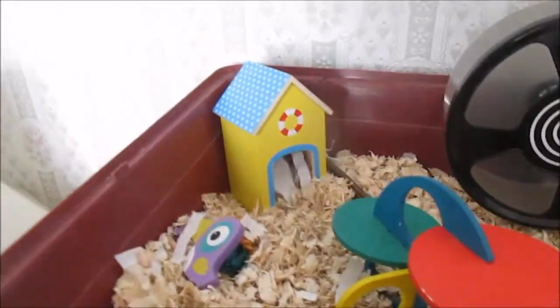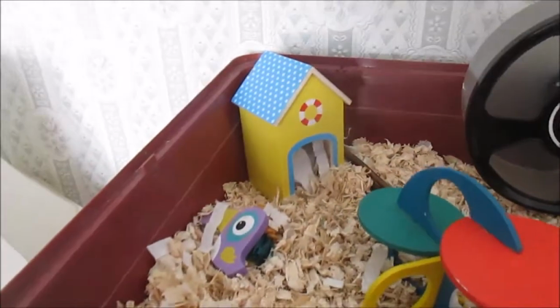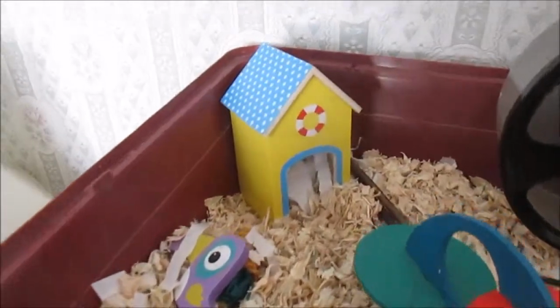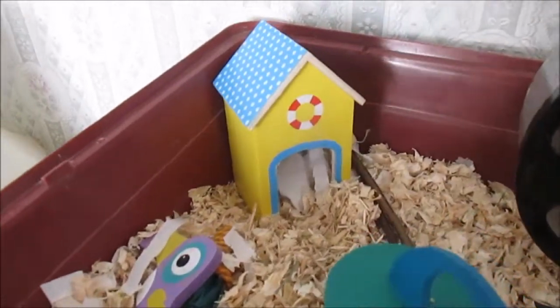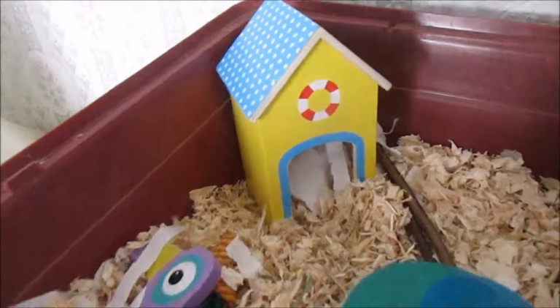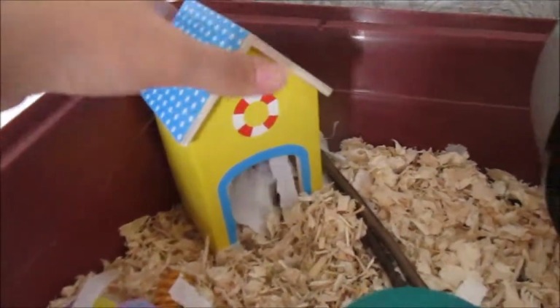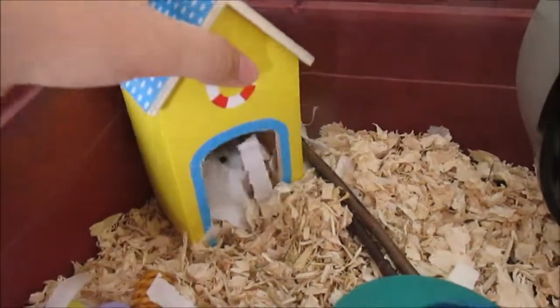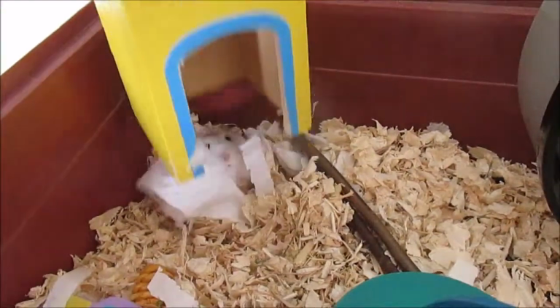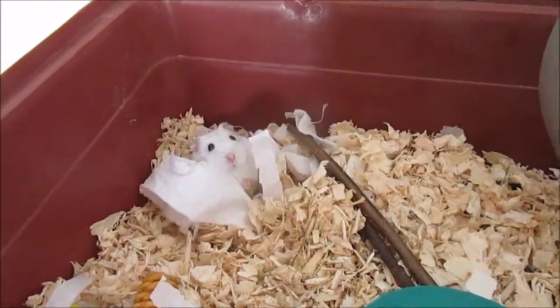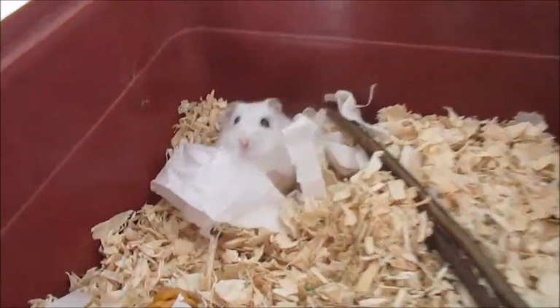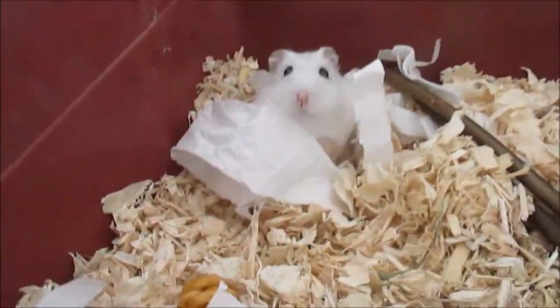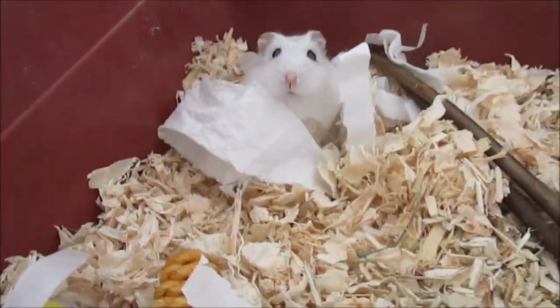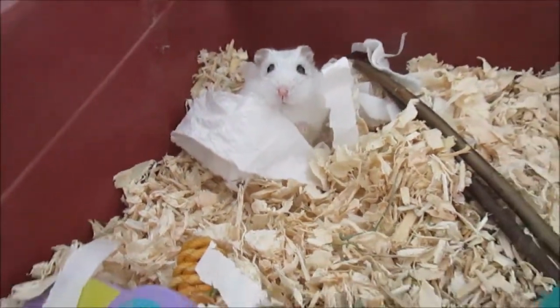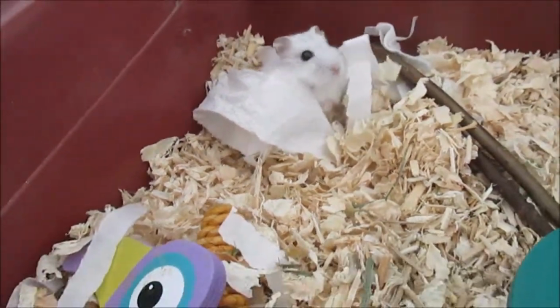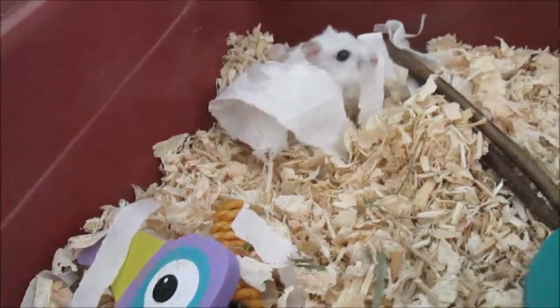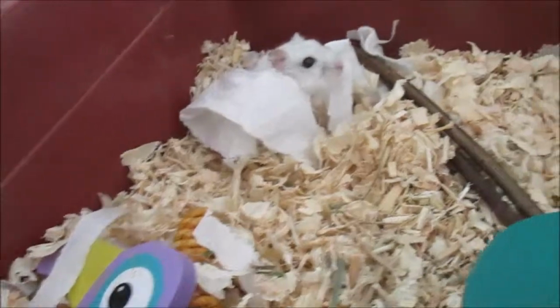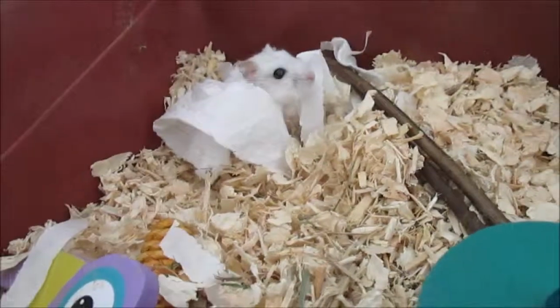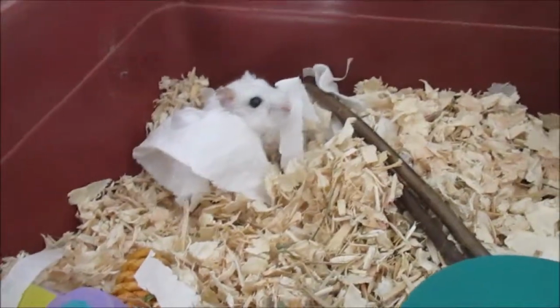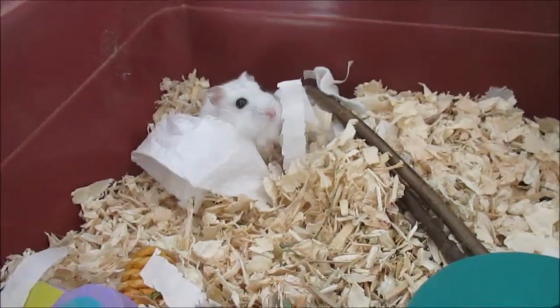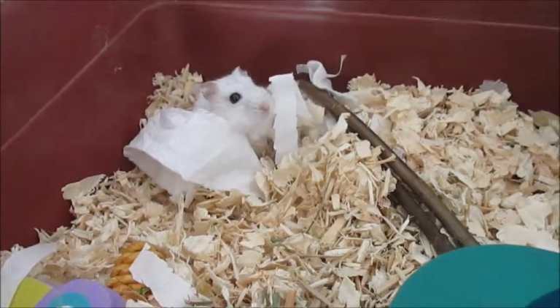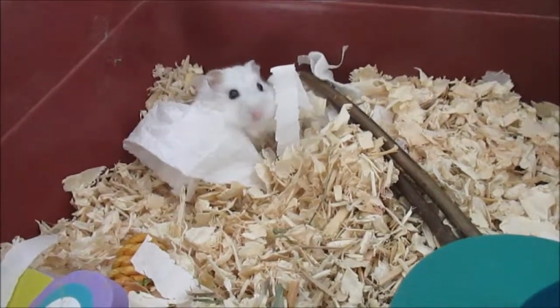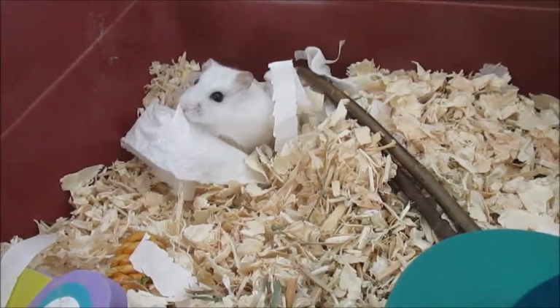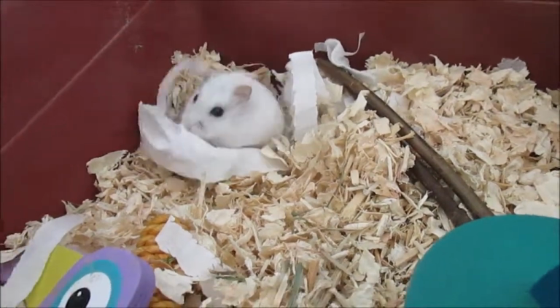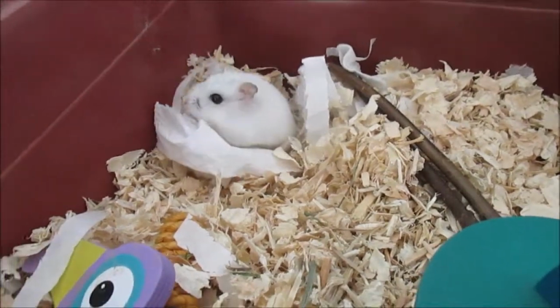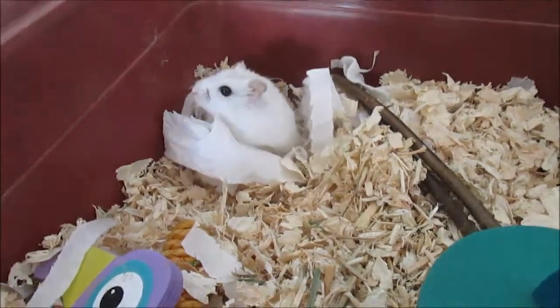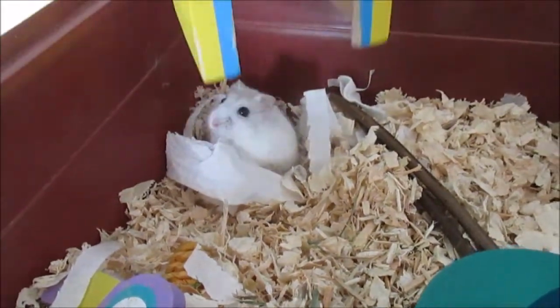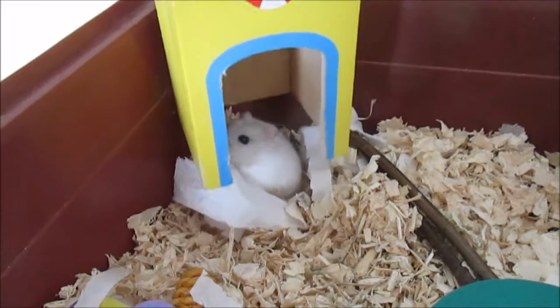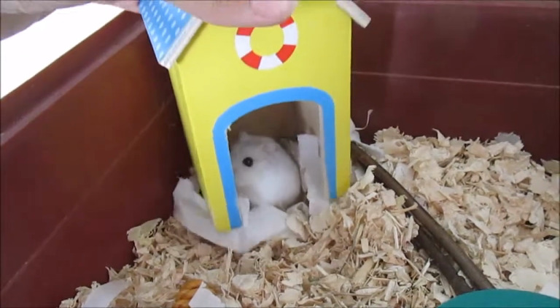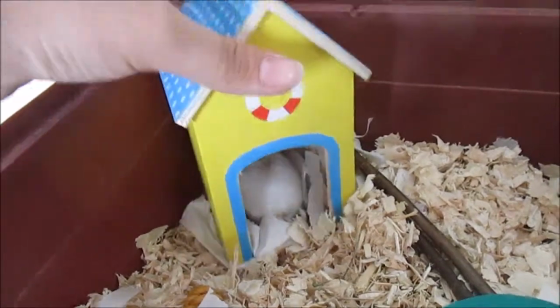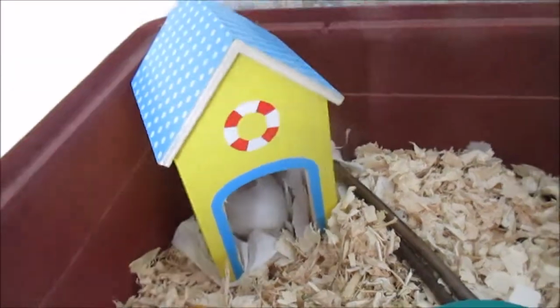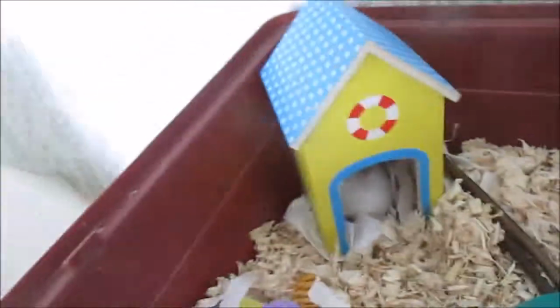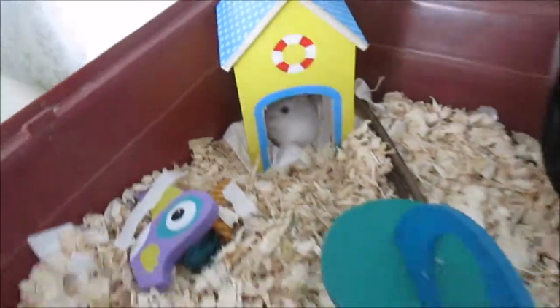Ash is actually awake — I'll just show you him. This is Ash, he is a male Russian hybrid. He's like a white with a dusty grey. It kind of looks like someone's blown ash on him, which is why he got his name.